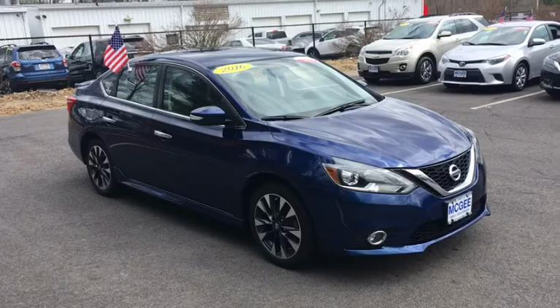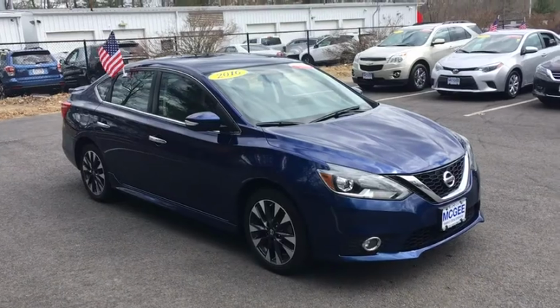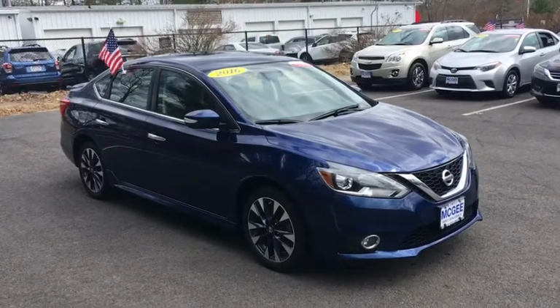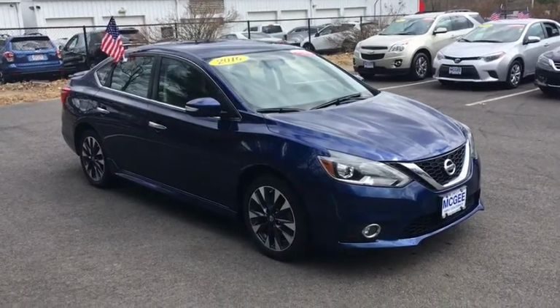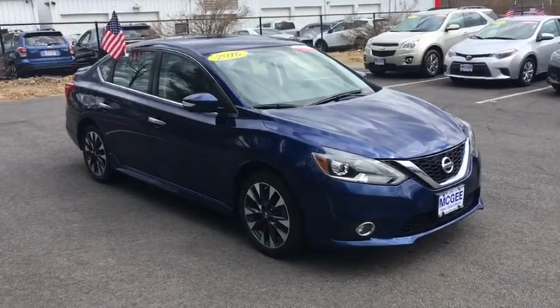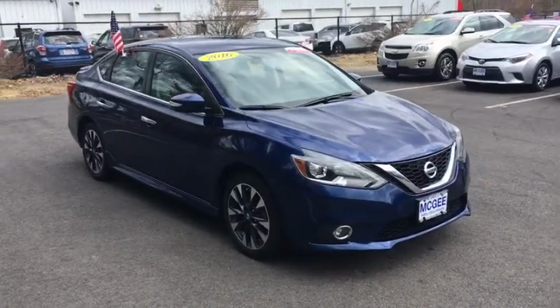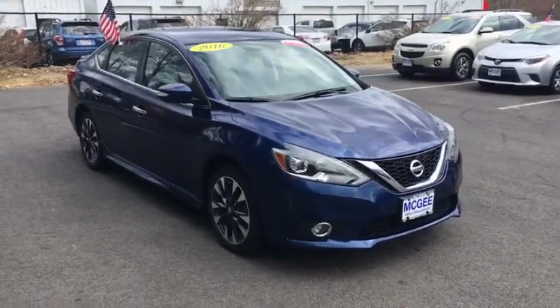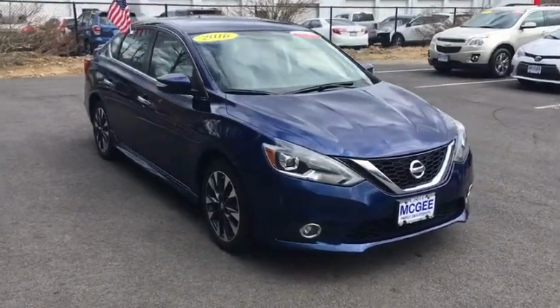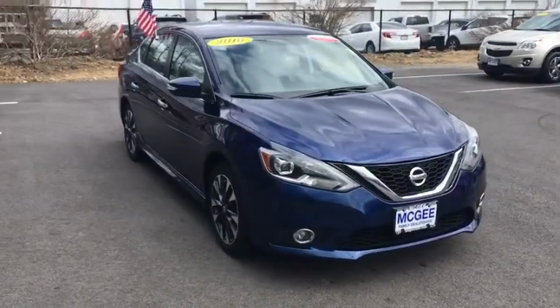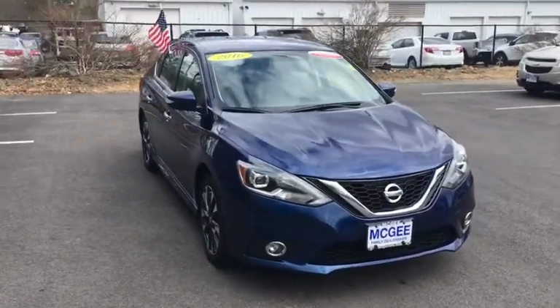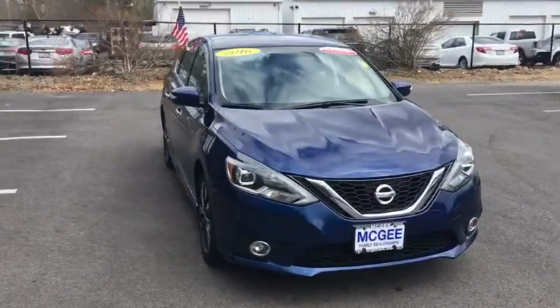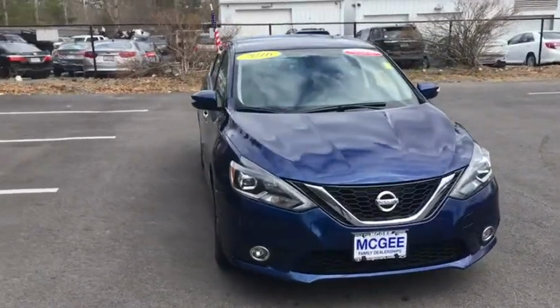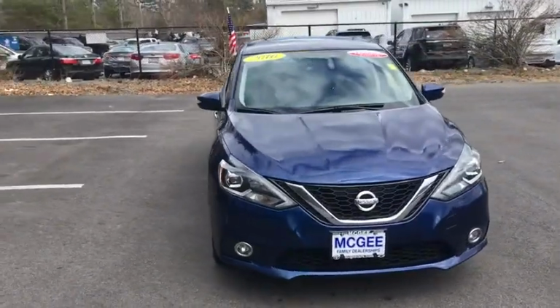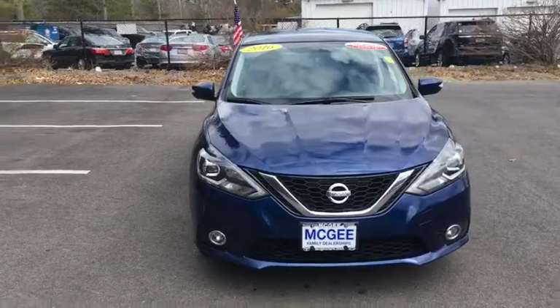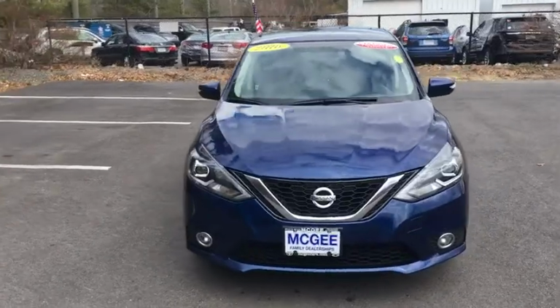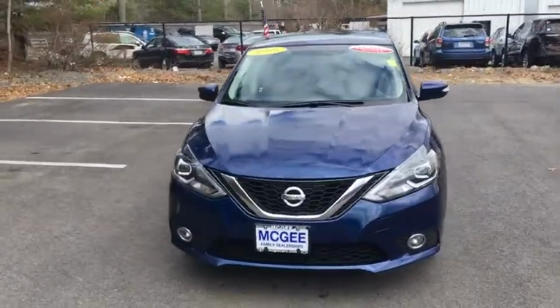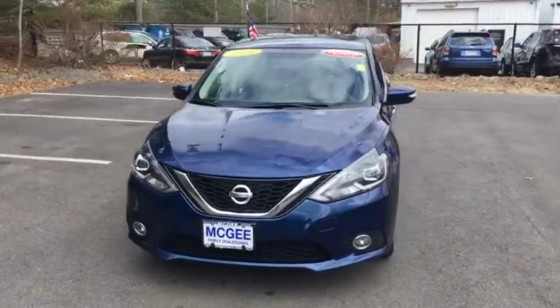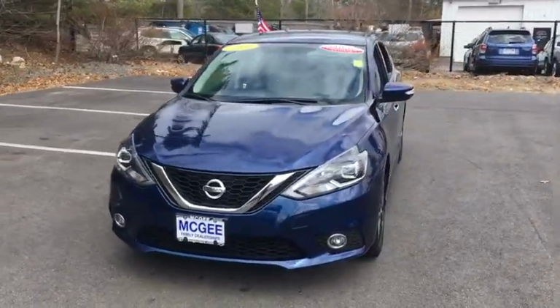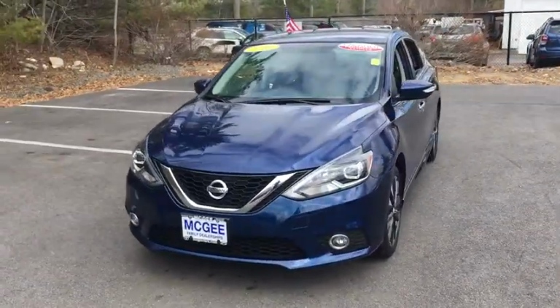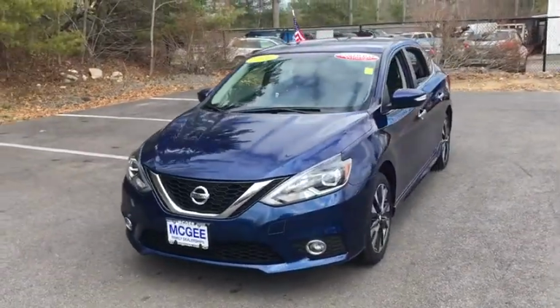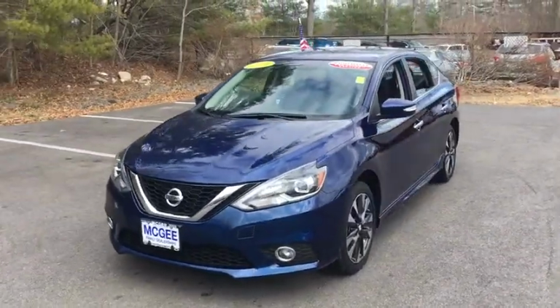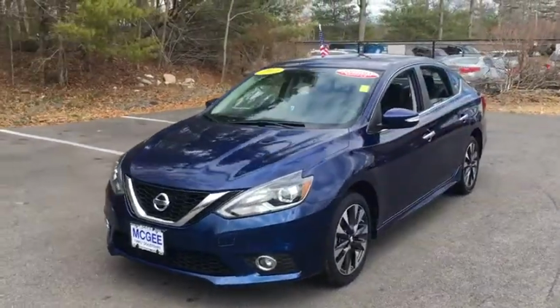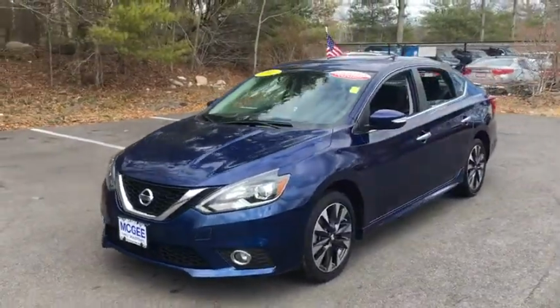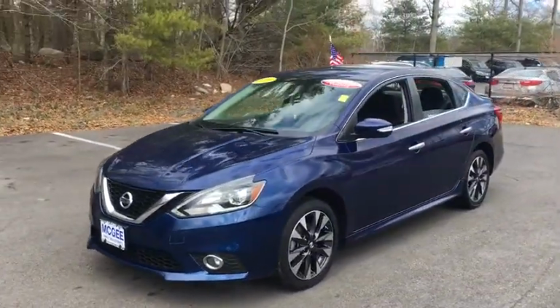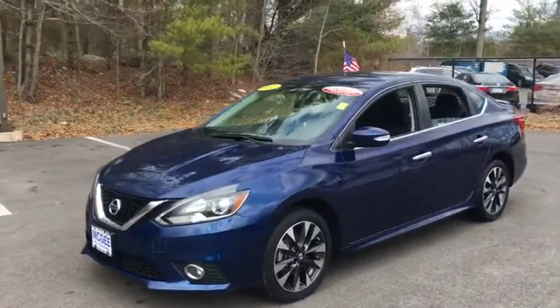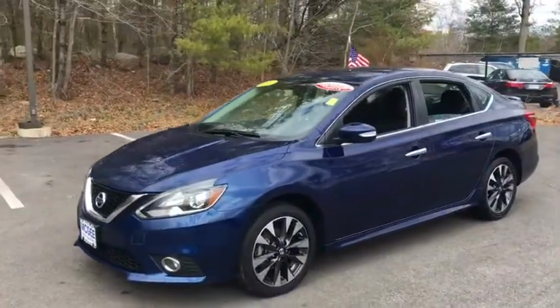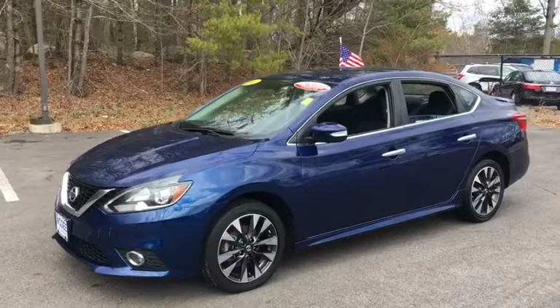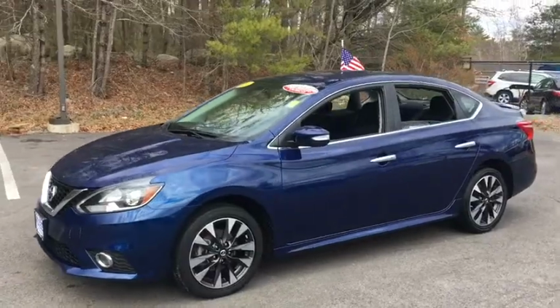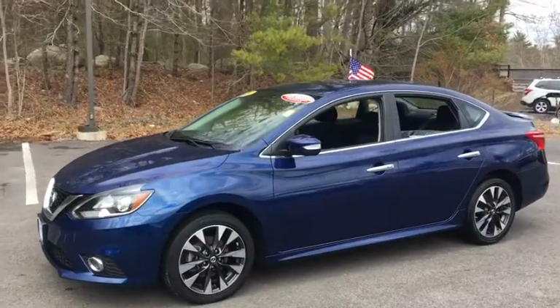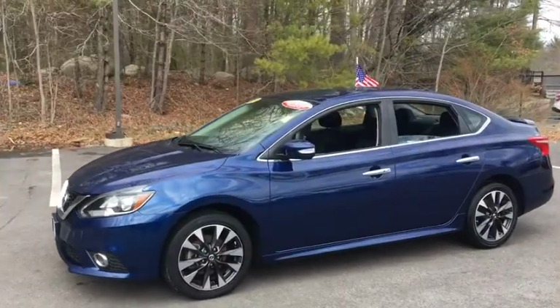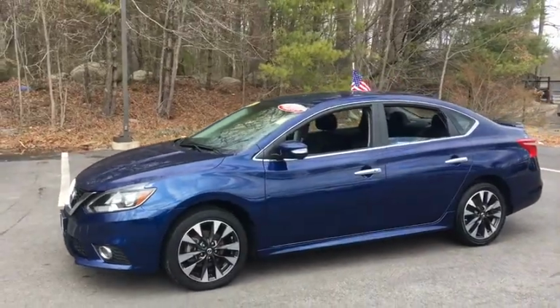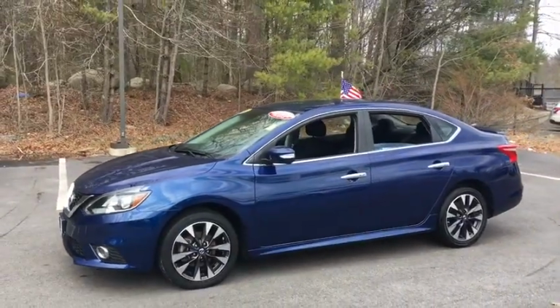The 2016 Nissan Sentra. With its spacious and versatile interior and stellar fuel efficiency, the Nissan Sentra is the obvious choice for anyone who wants to enjoy a stylish and comfortable ride.